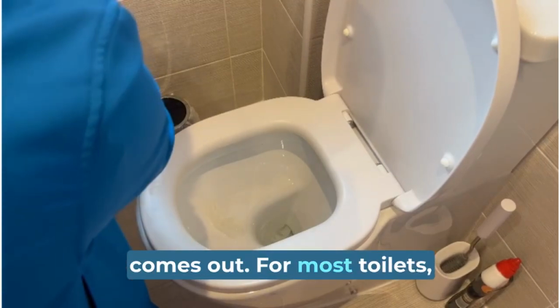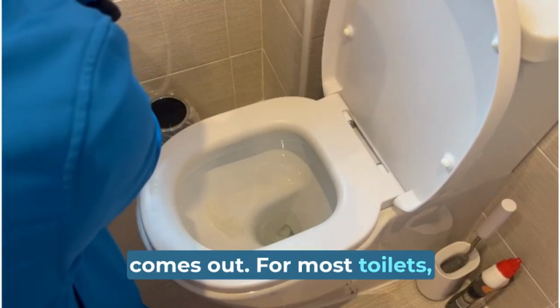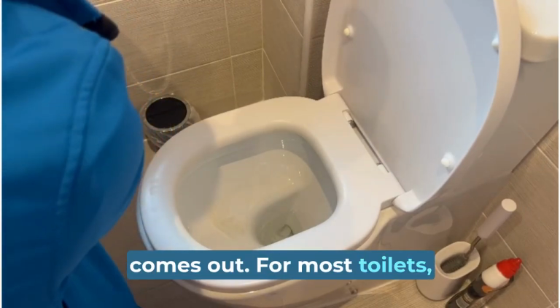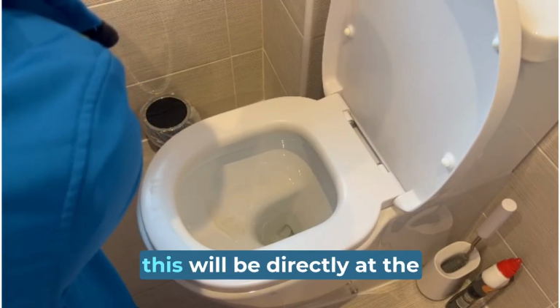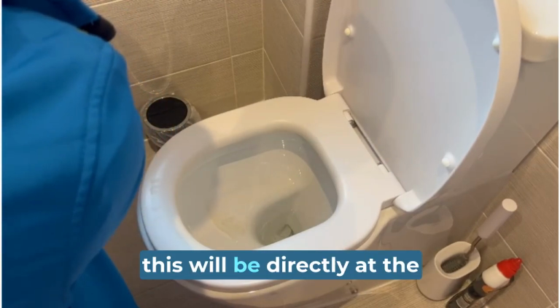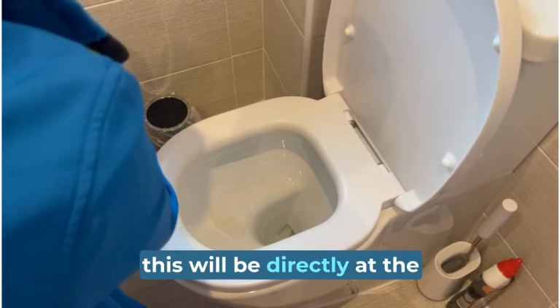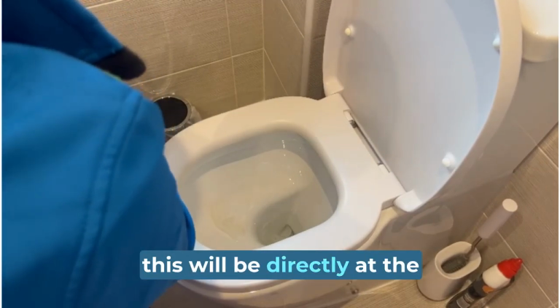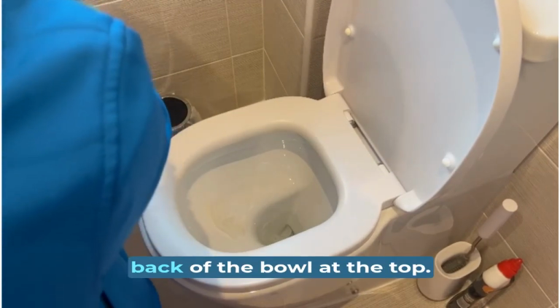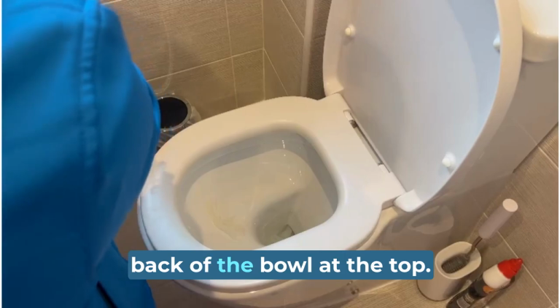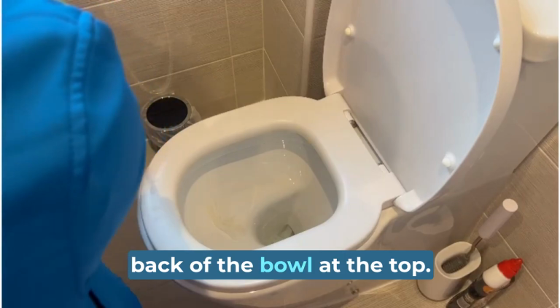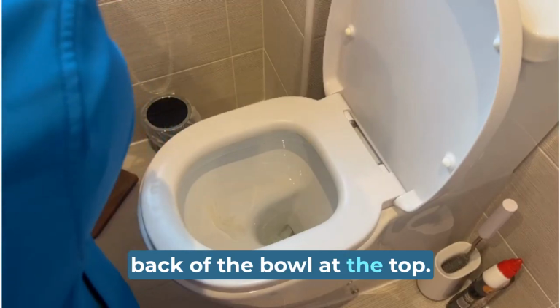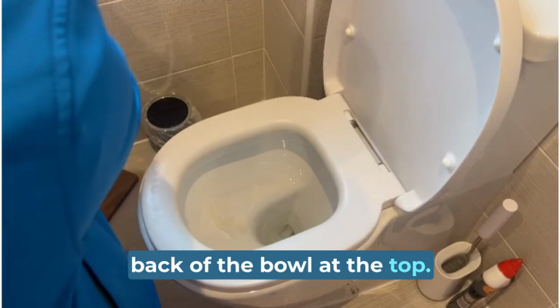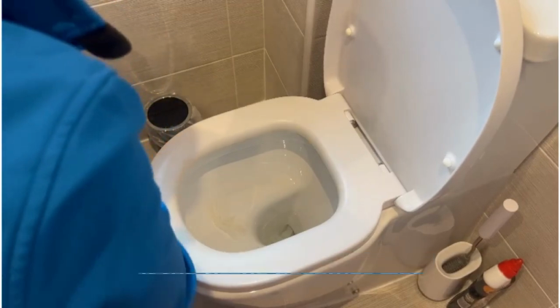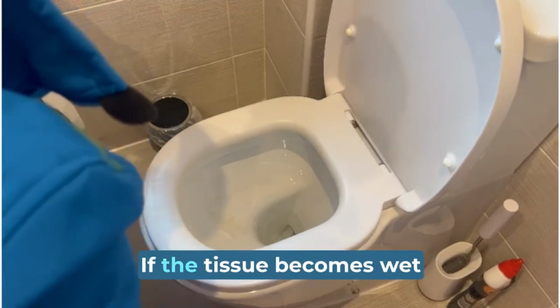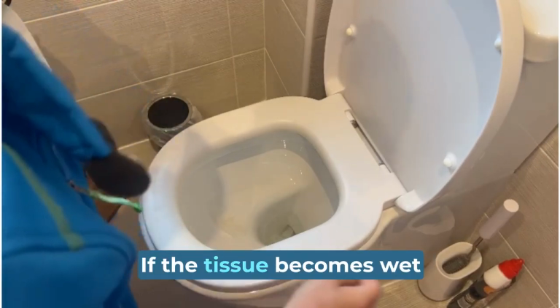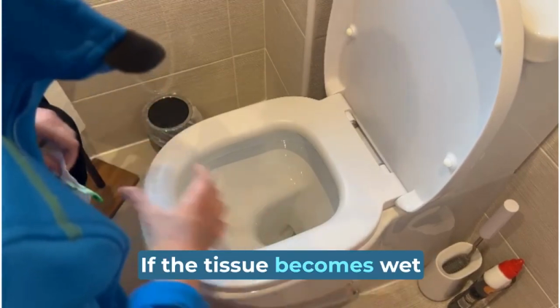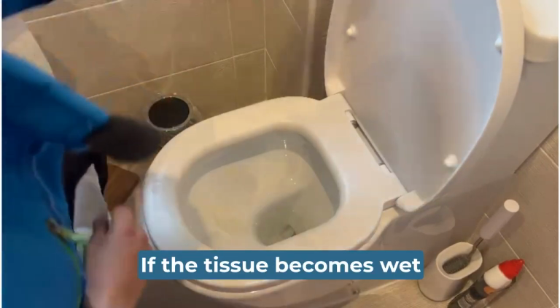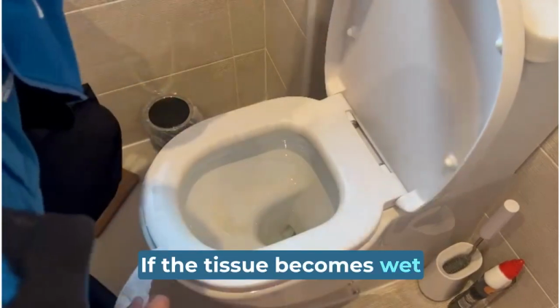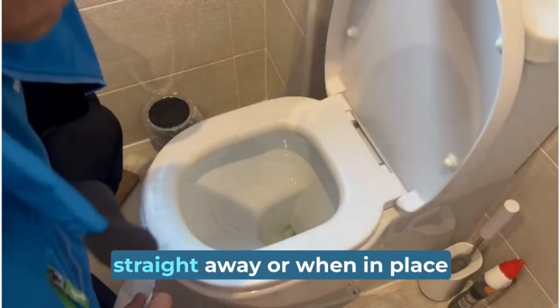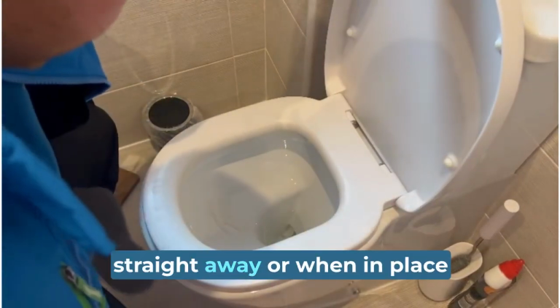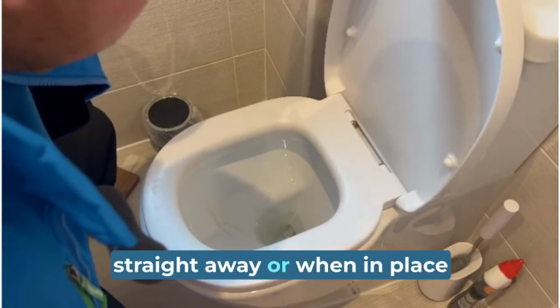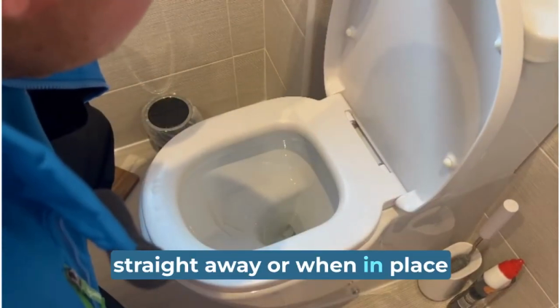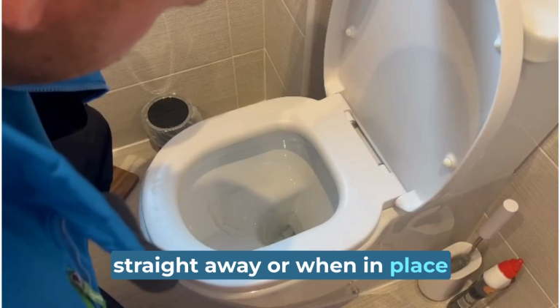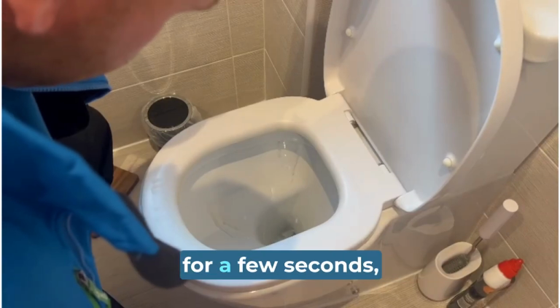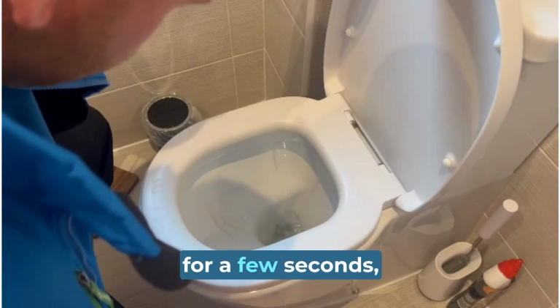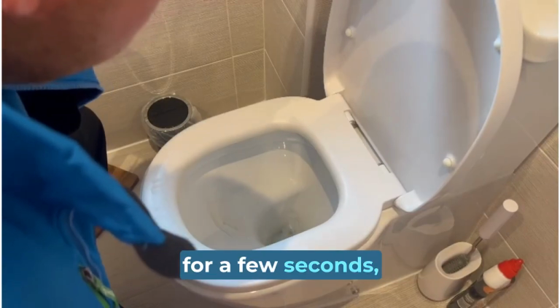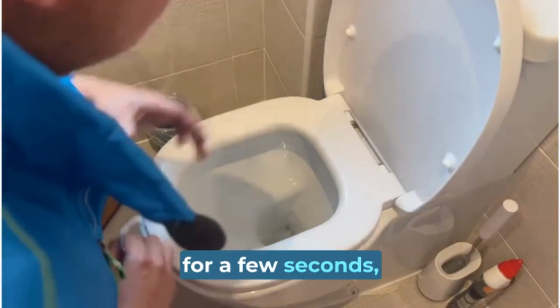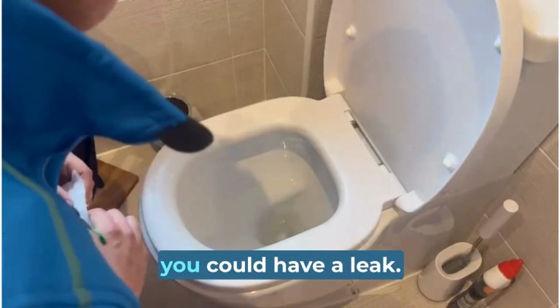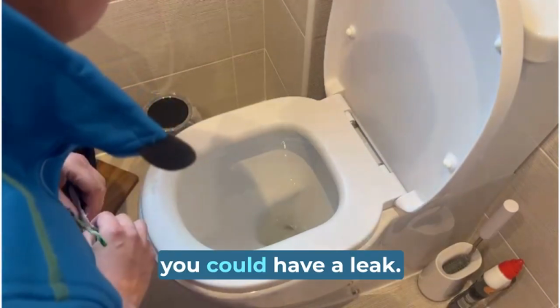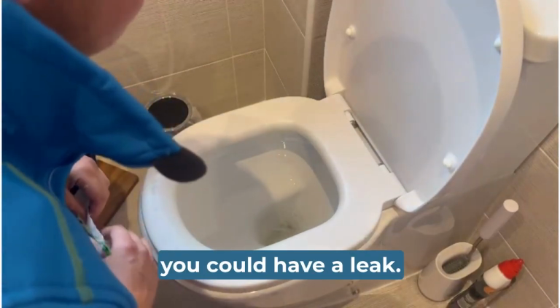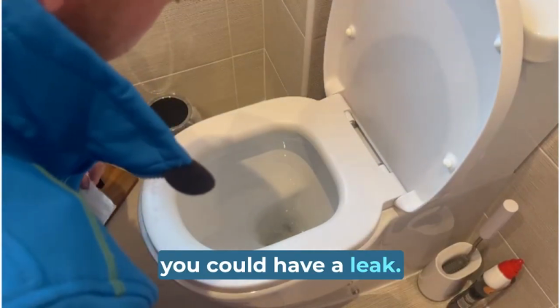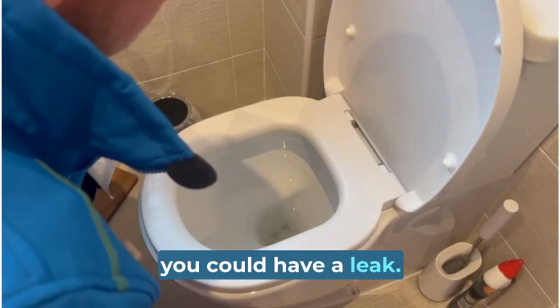For most toilets, this will be directly at the back of the bowl at the top. If the tissue becomes wet straight away, or when left in place for a few seconds, you could have a leak.